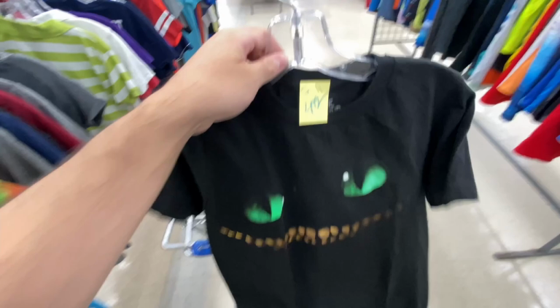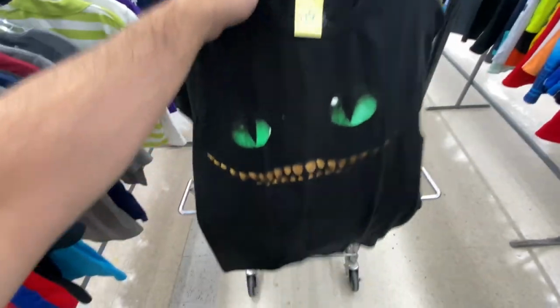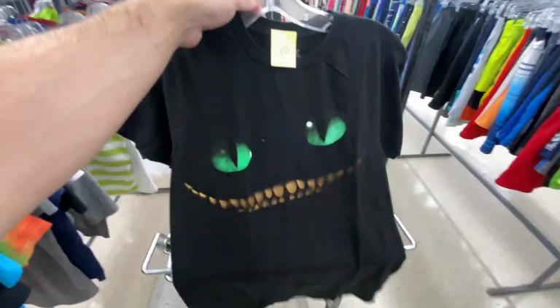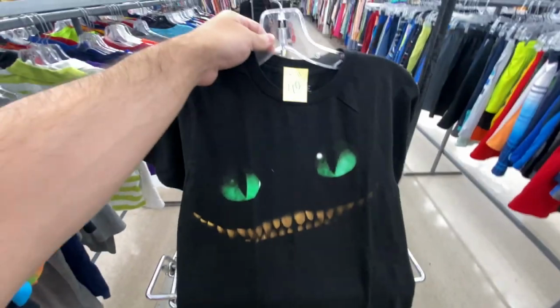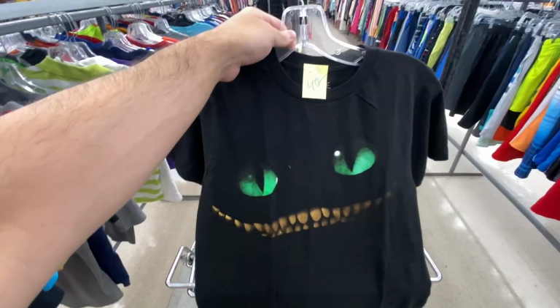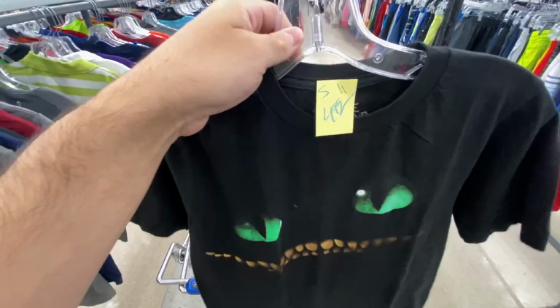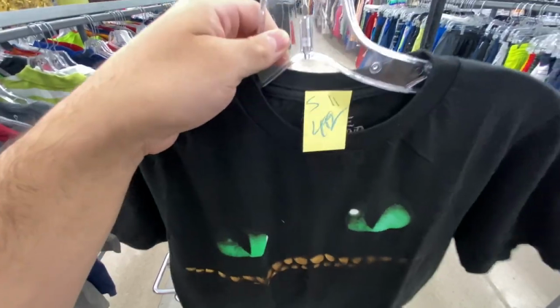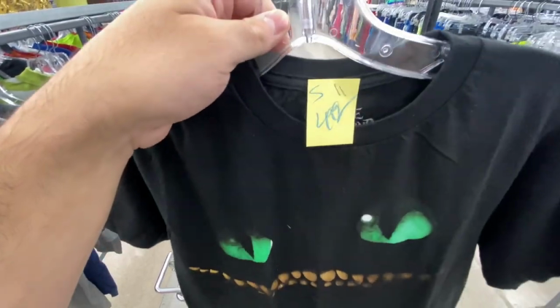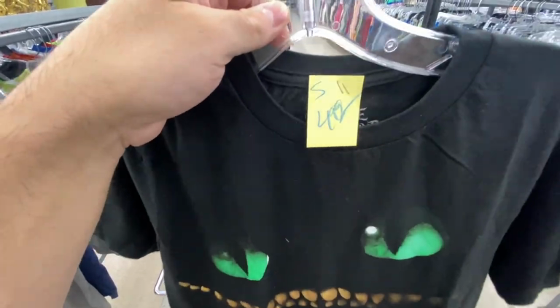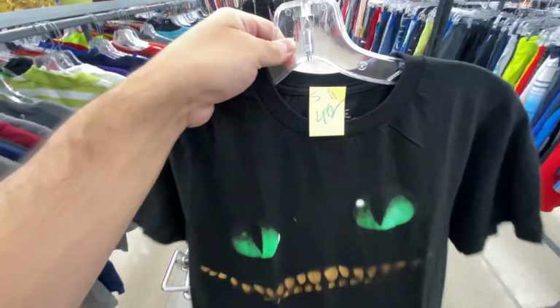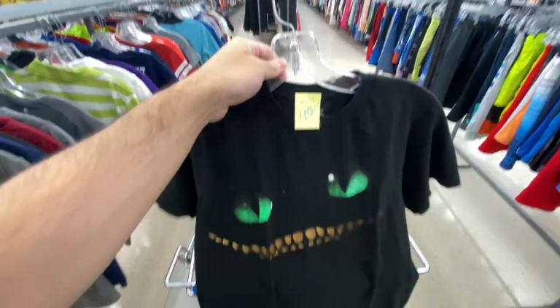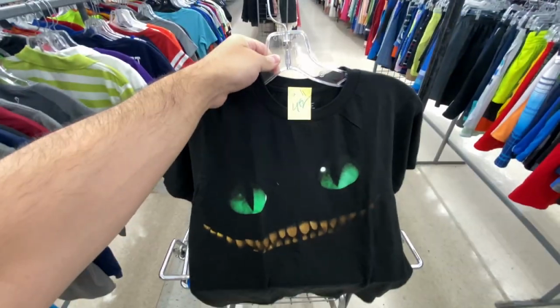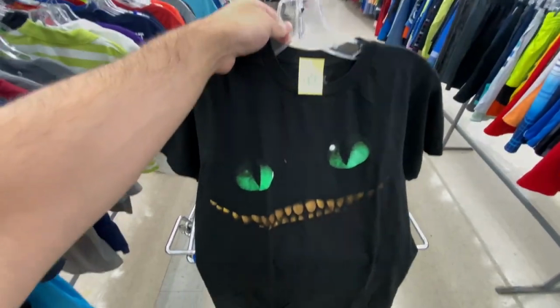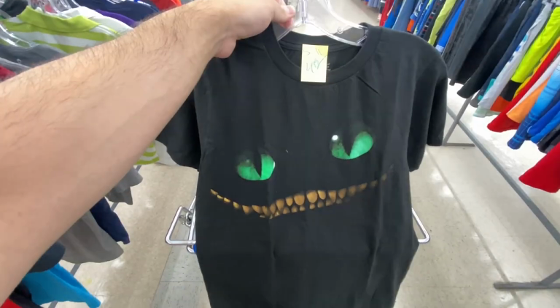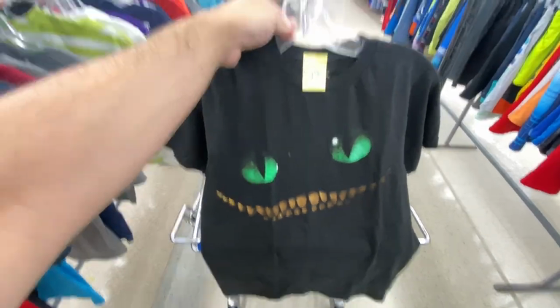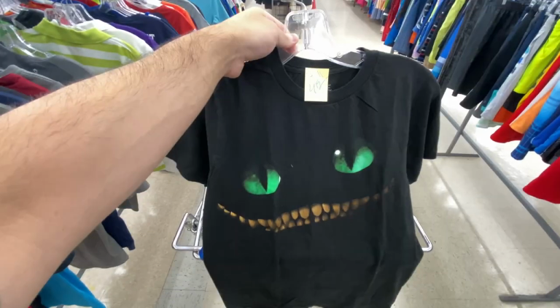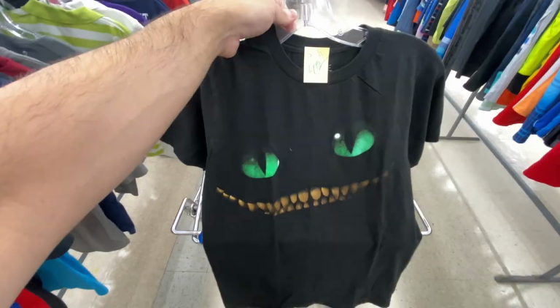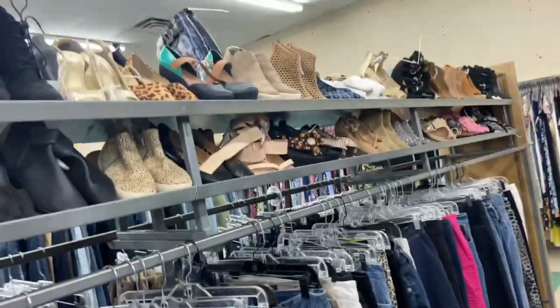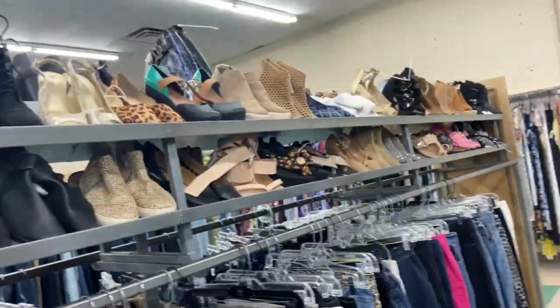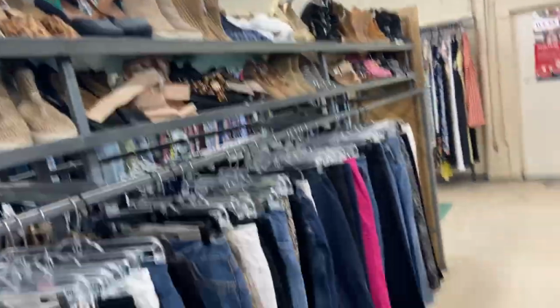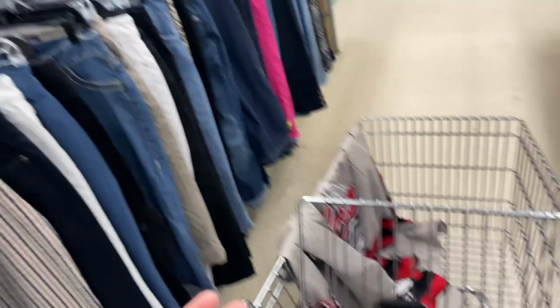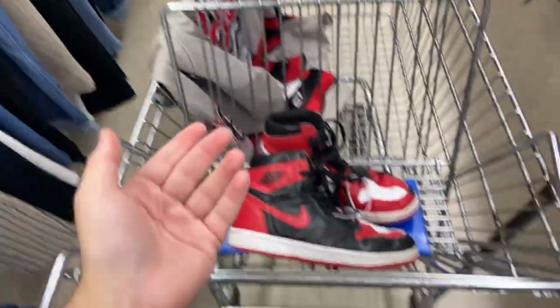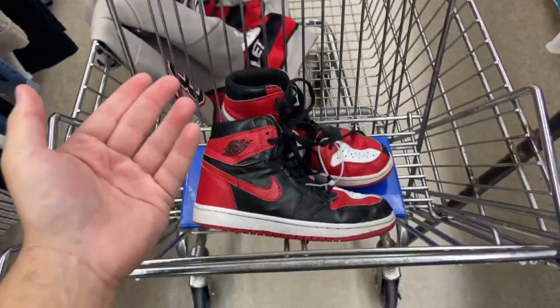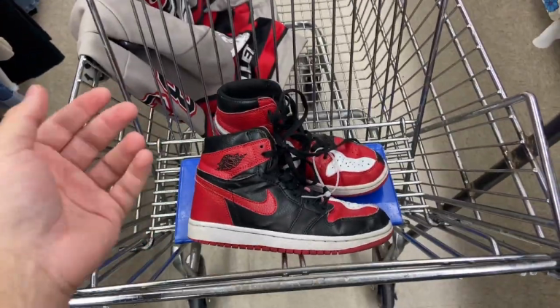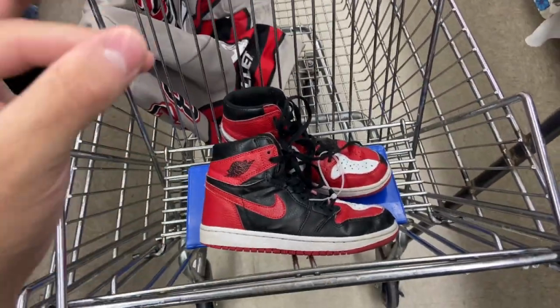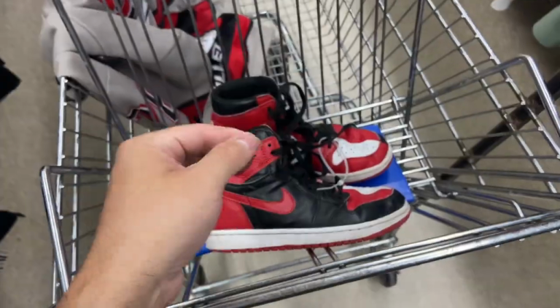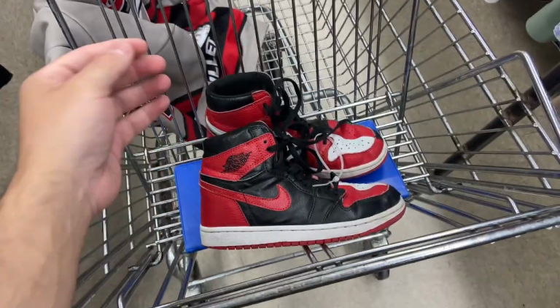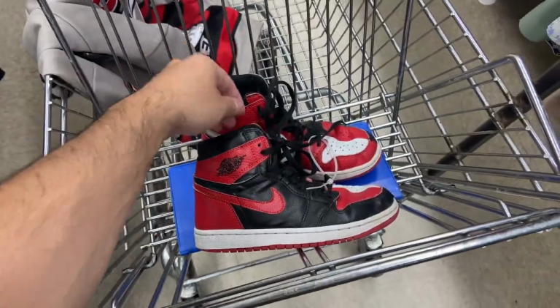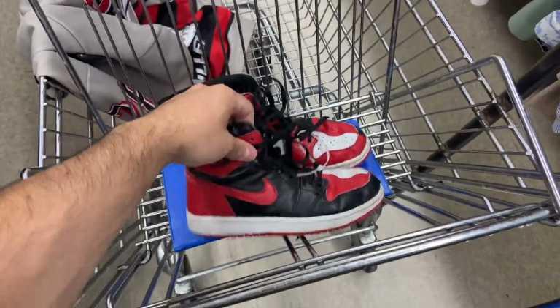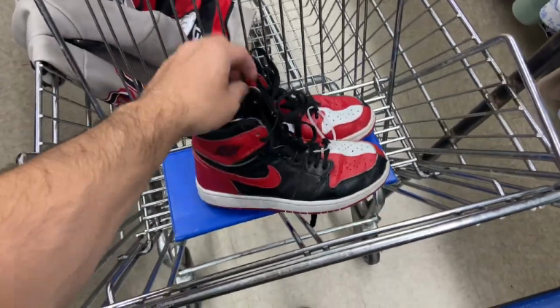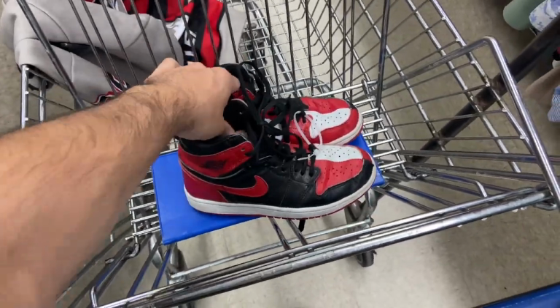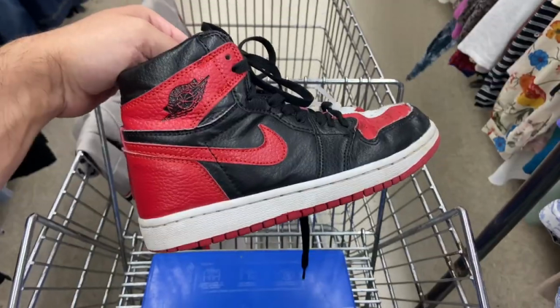I found this Alice in Chains tee for five bucks — just thought it was kind of cool, probably not worth the five bucks because of the size. But I was looking through the shoes and noticed these from afar — I'm not gonna lie, I got excited when I got closer.